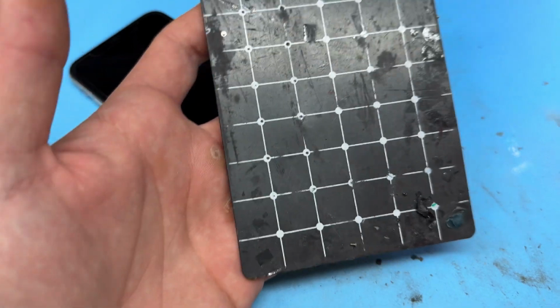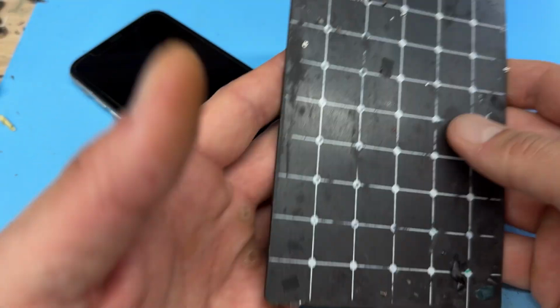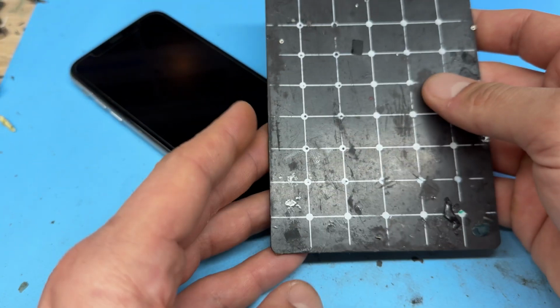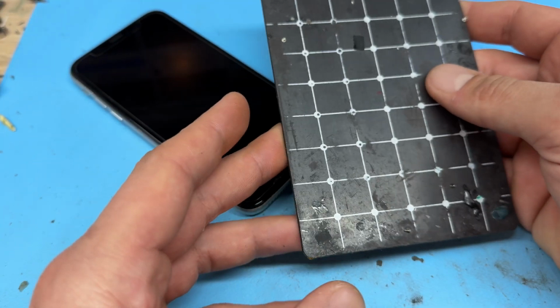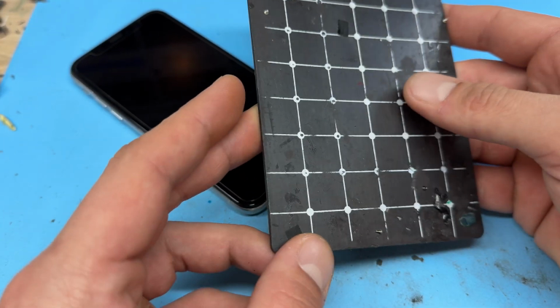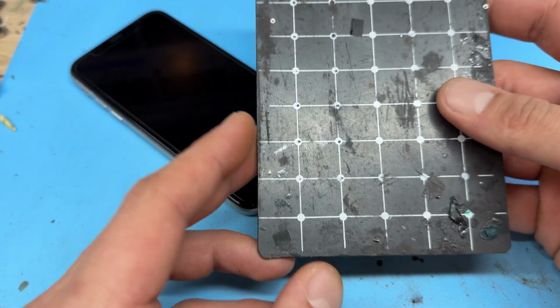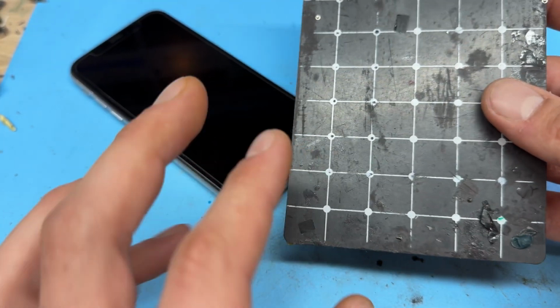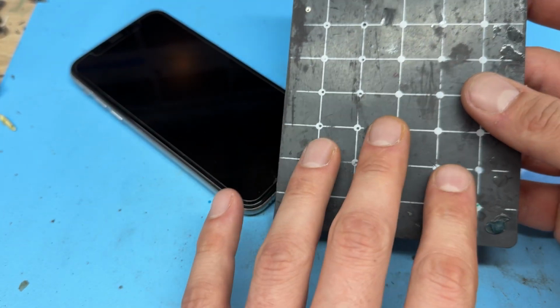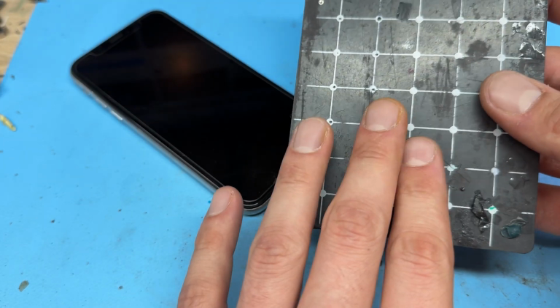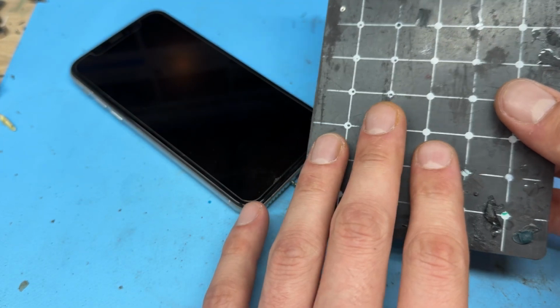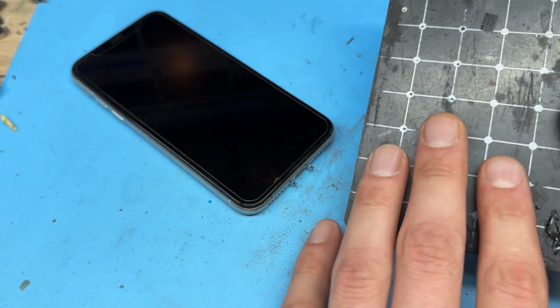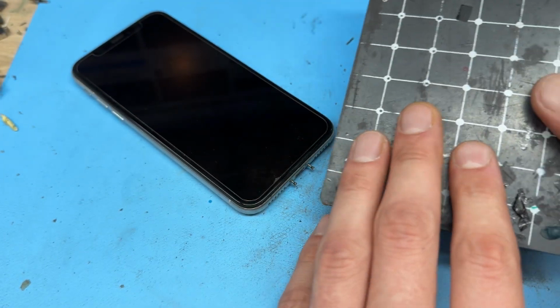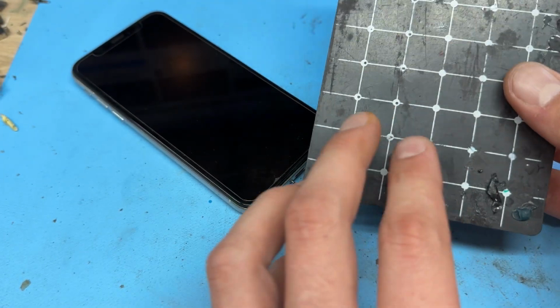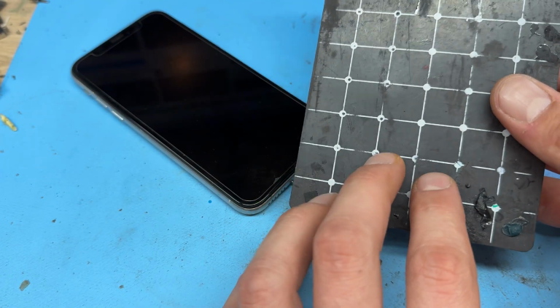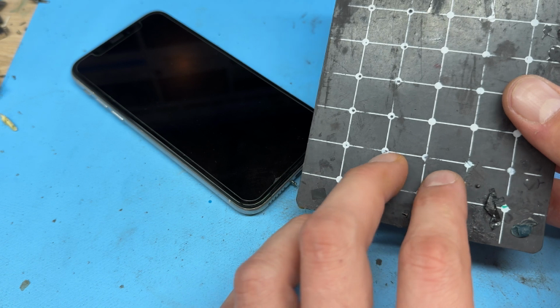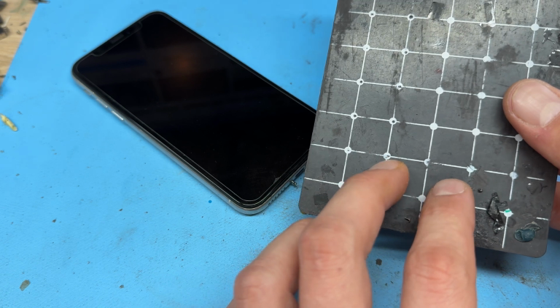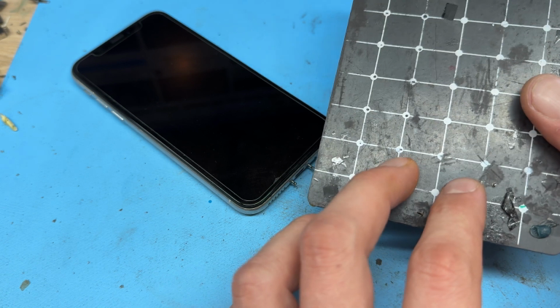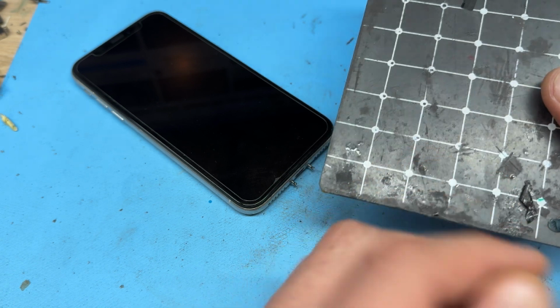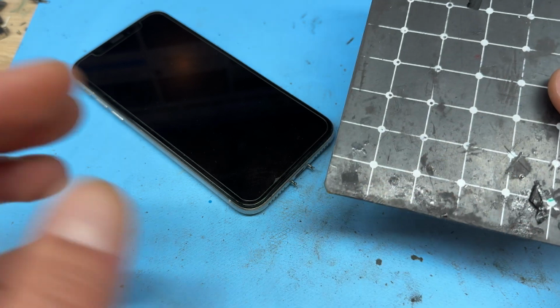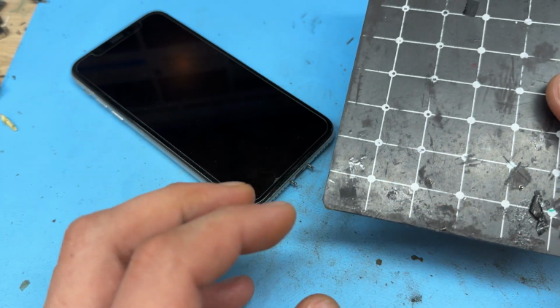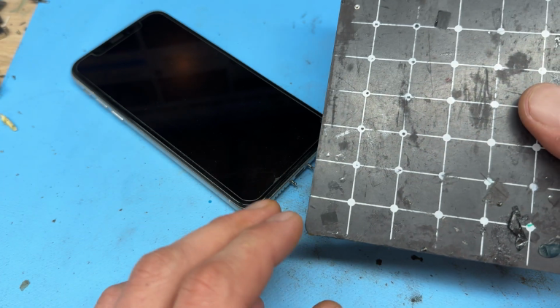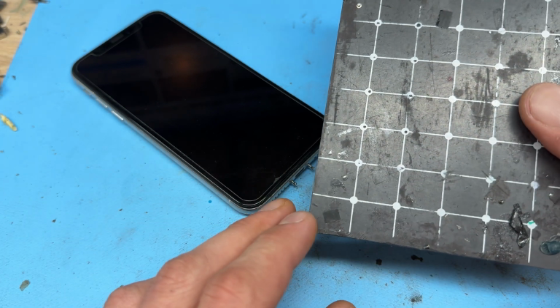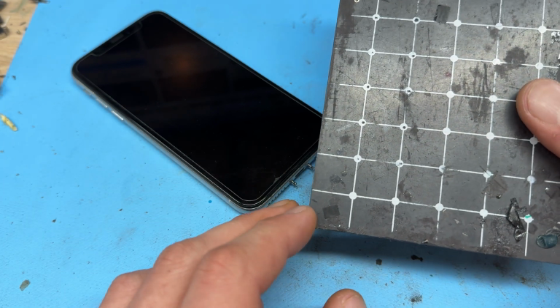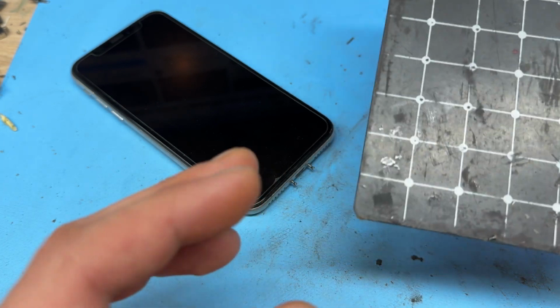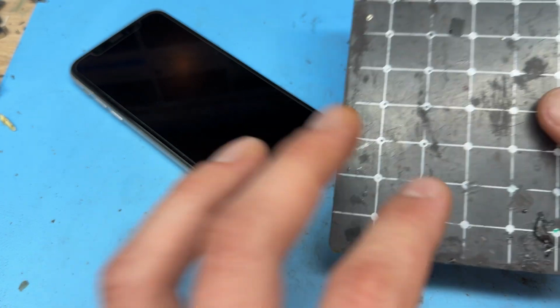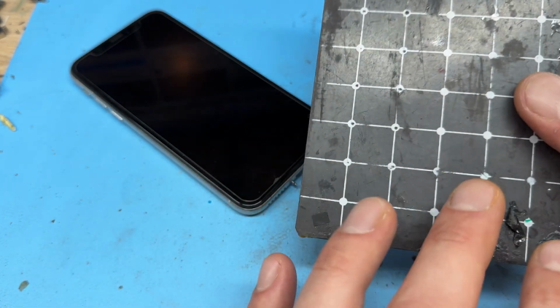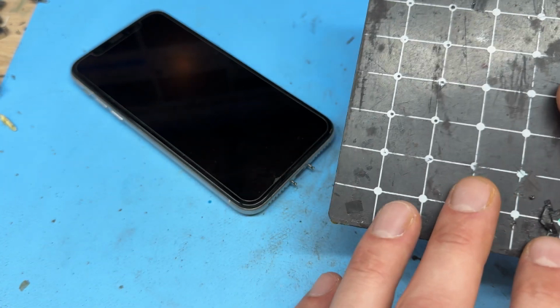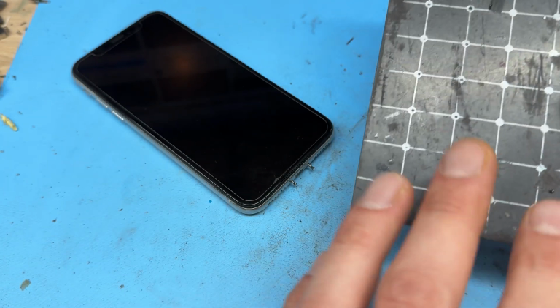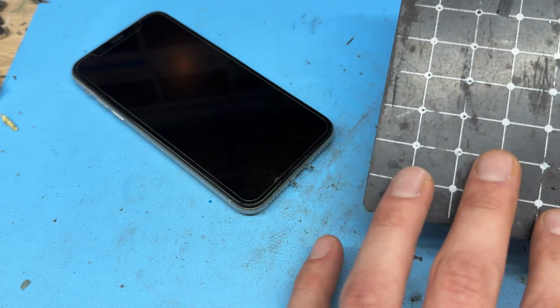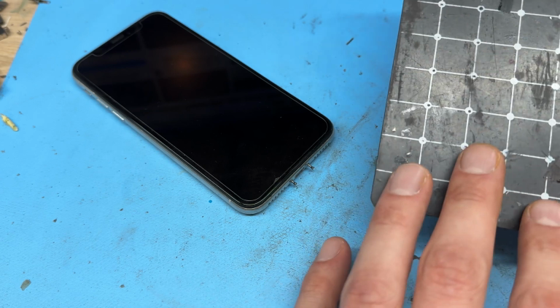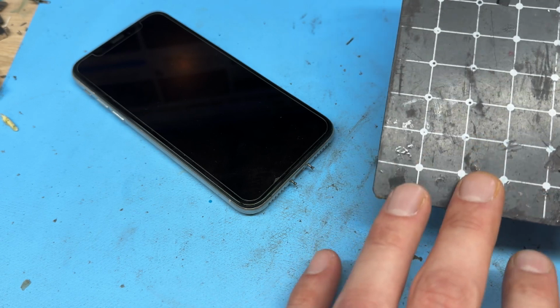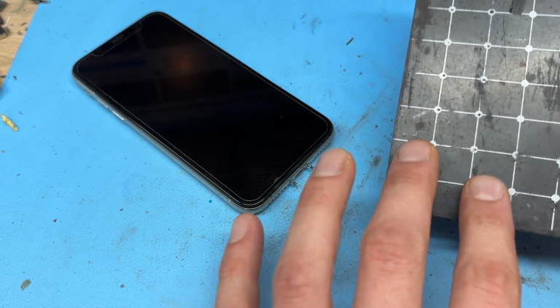Just before I go any further with this repair, I'll let you know that I'll be using a magnetic mat to store the screws. There are lots of different screws of different sizes to remove during the teardown, so make sure that you keep organized by using something like a magnetic mat.